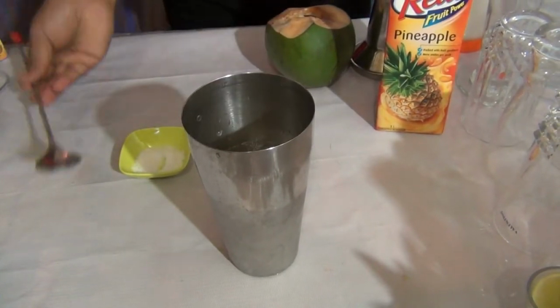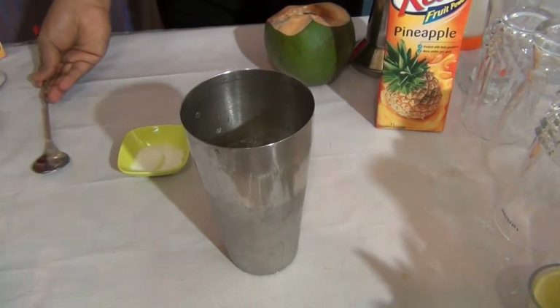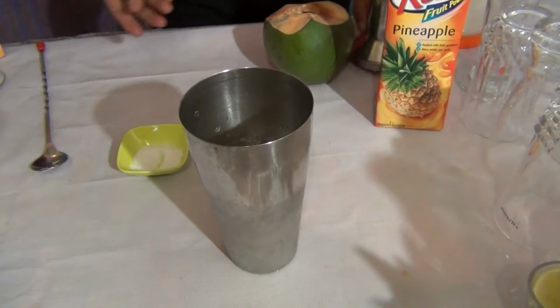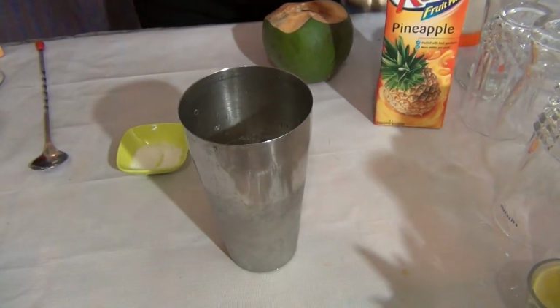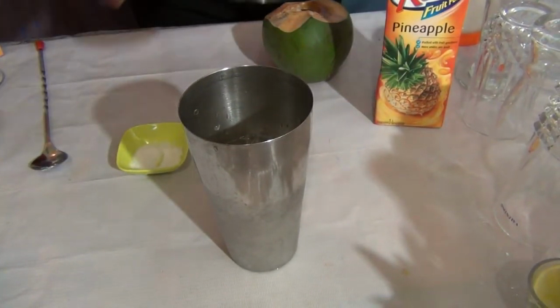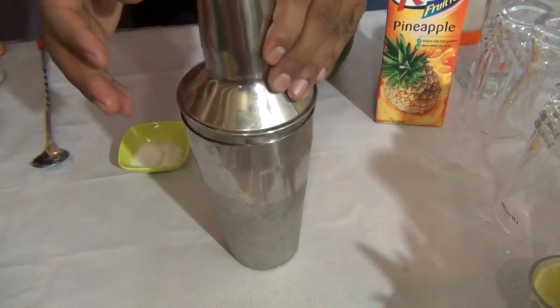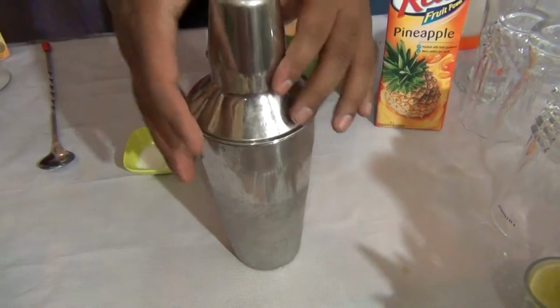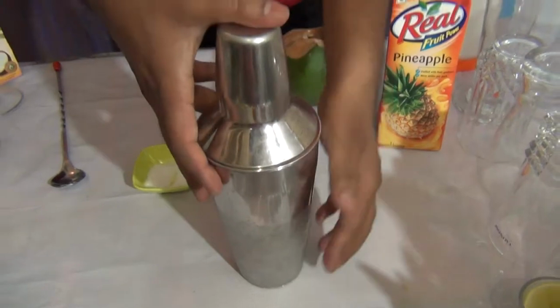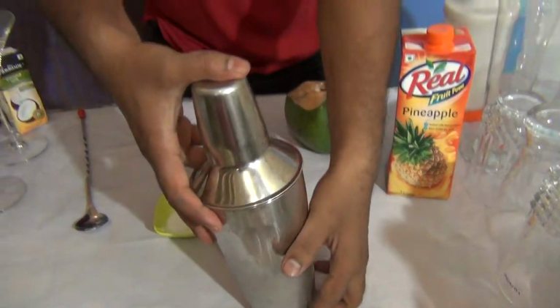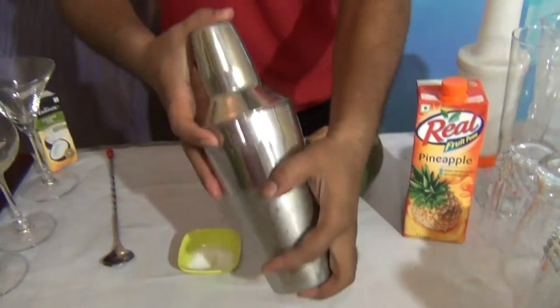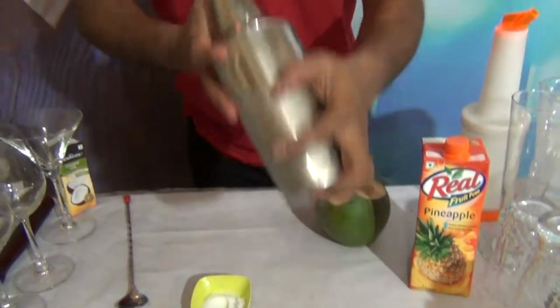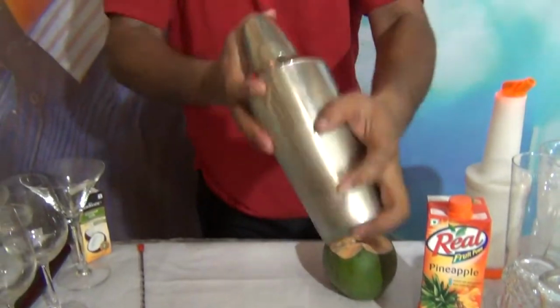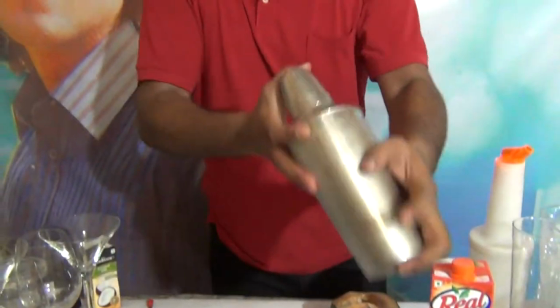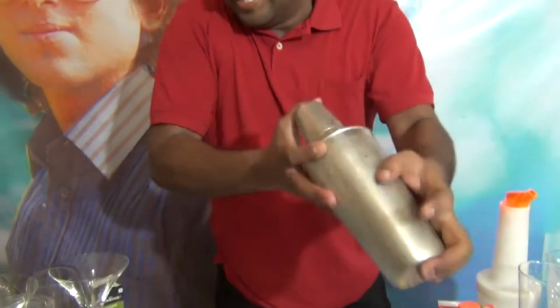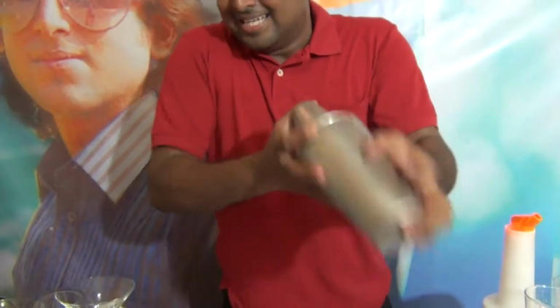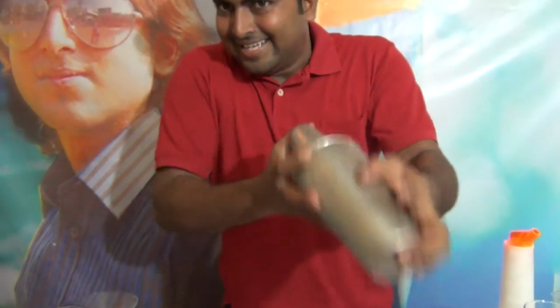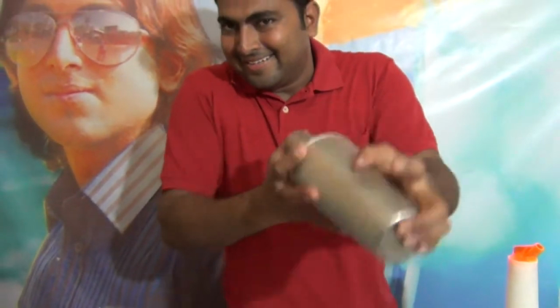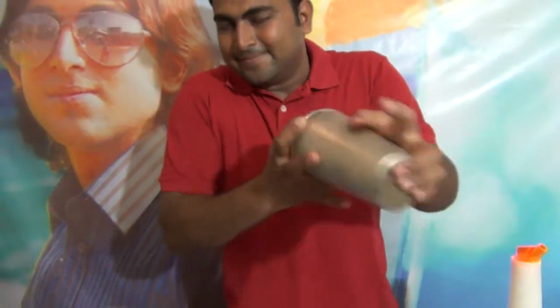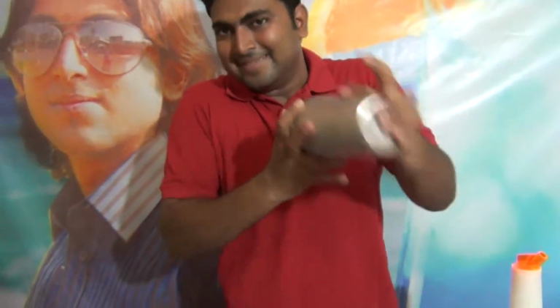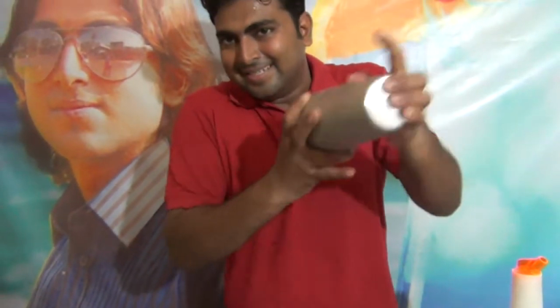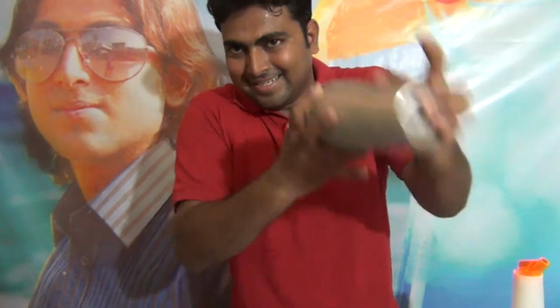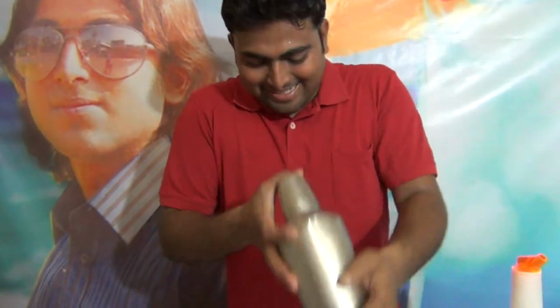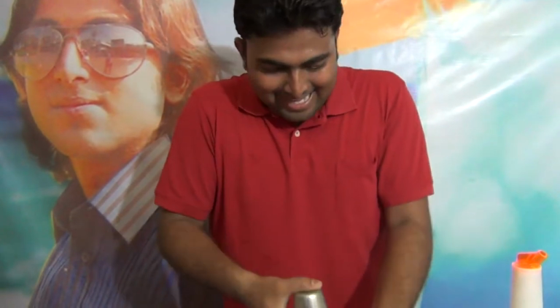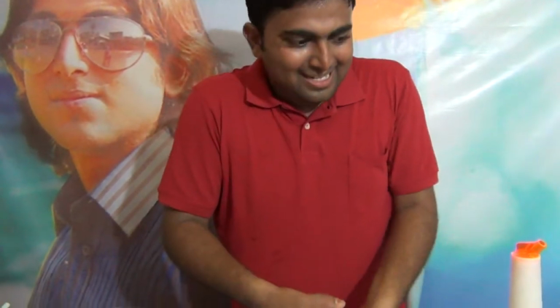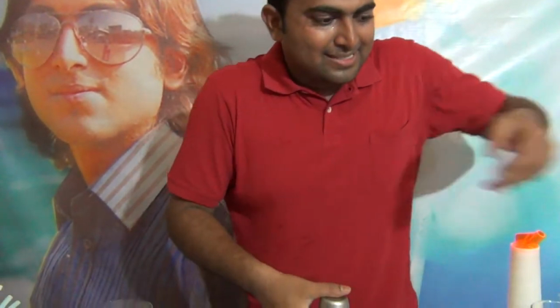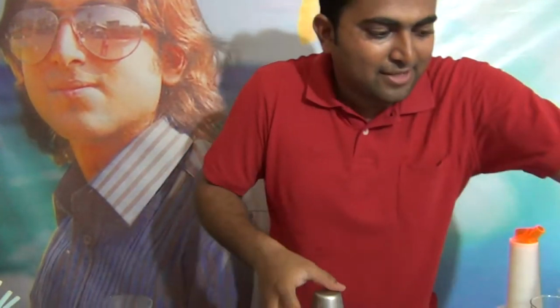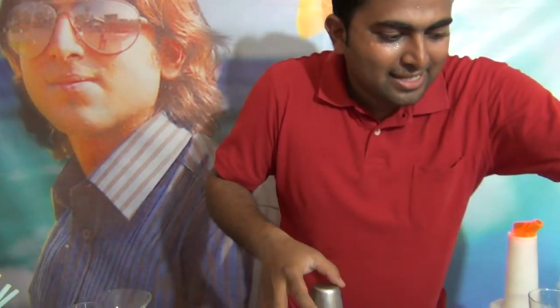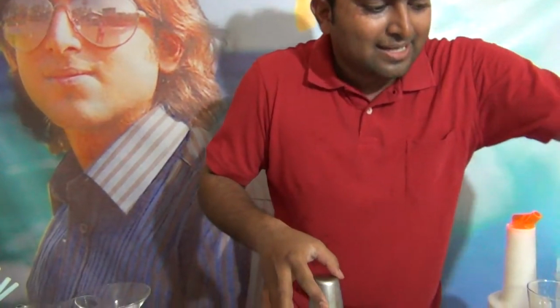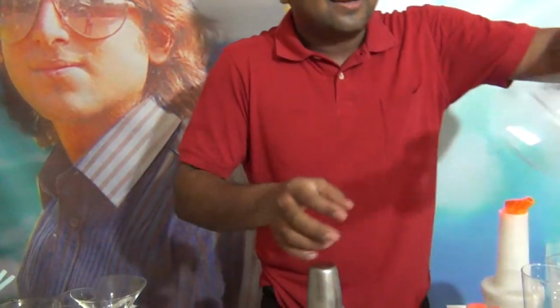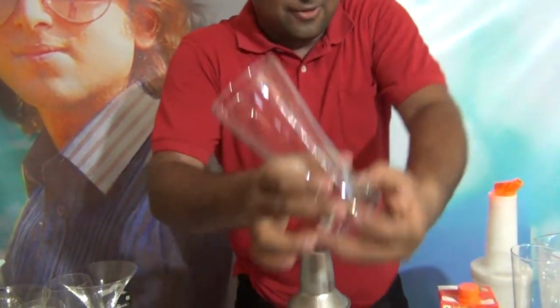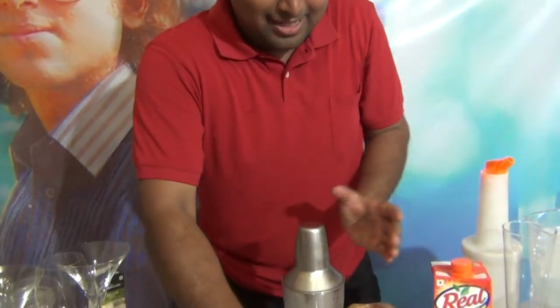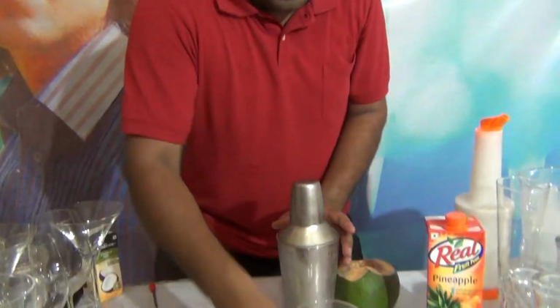Shake the cocktail and serve it in a tall glass.